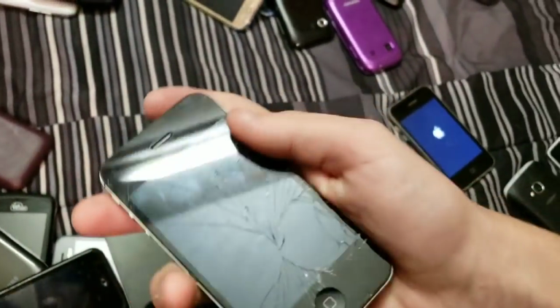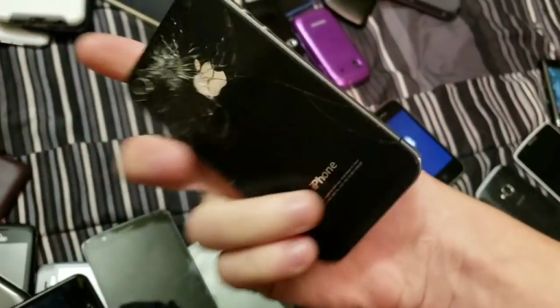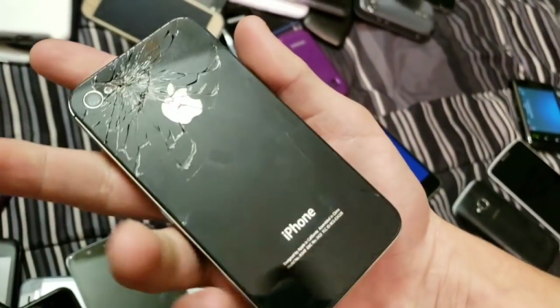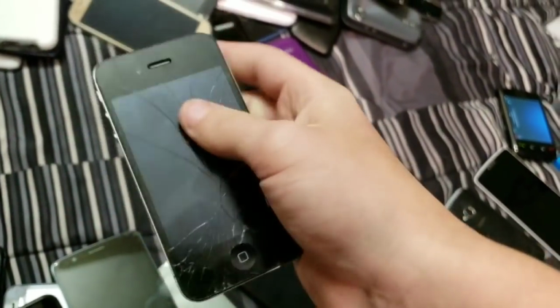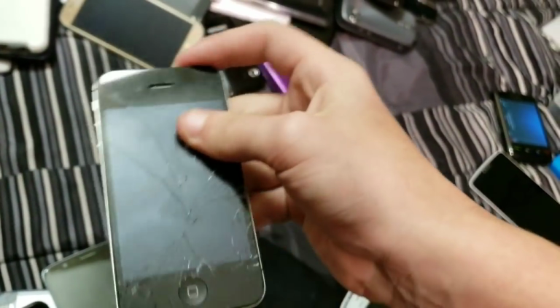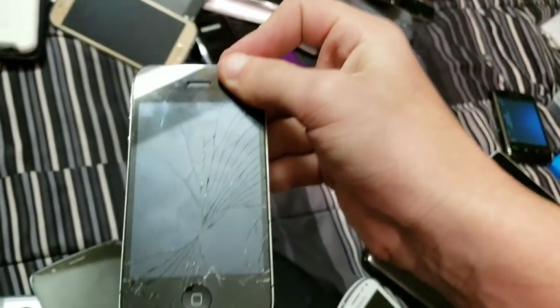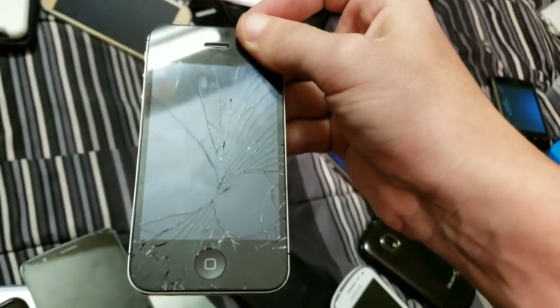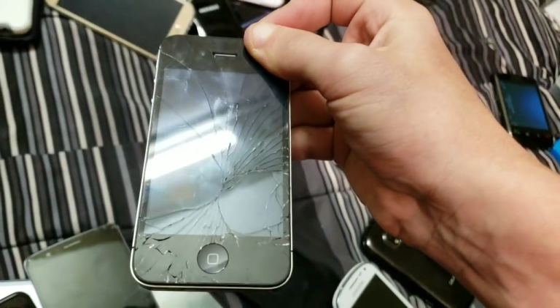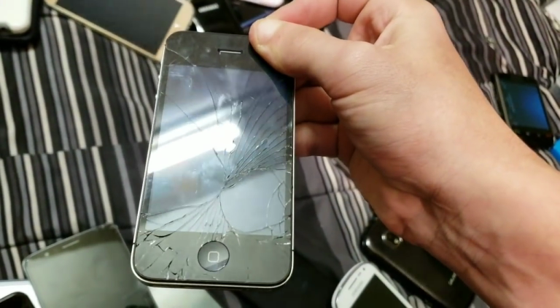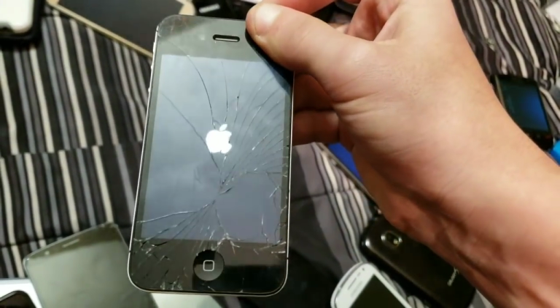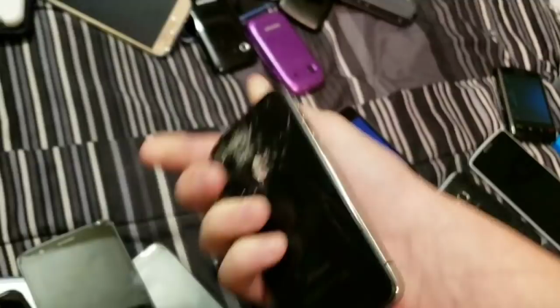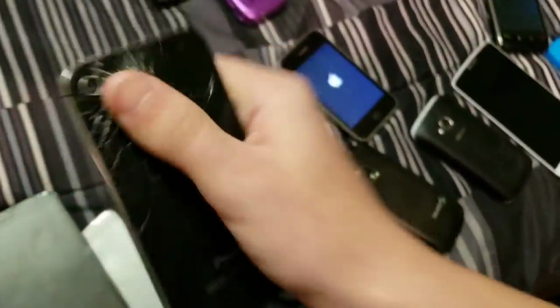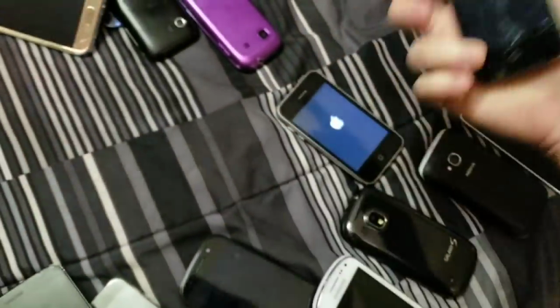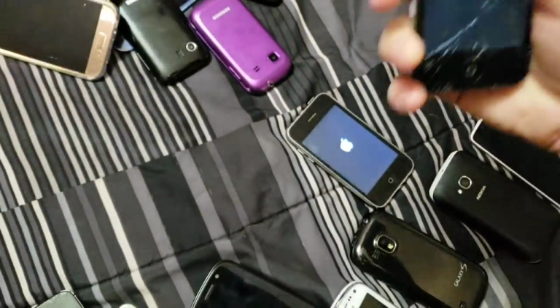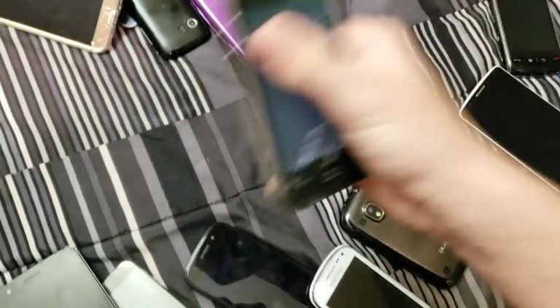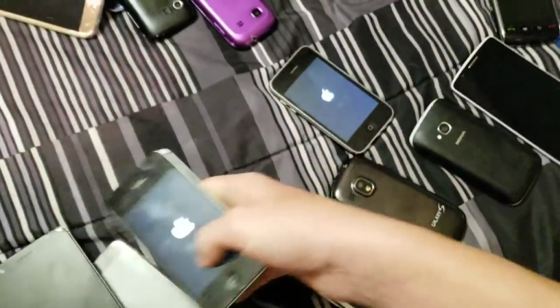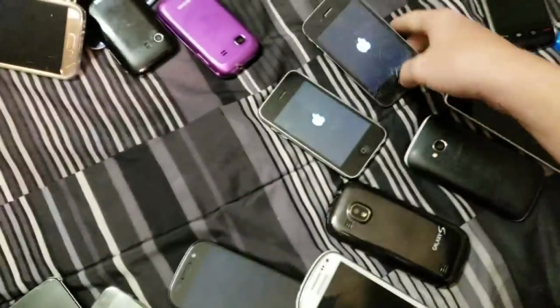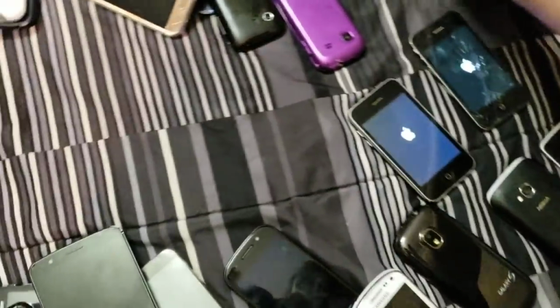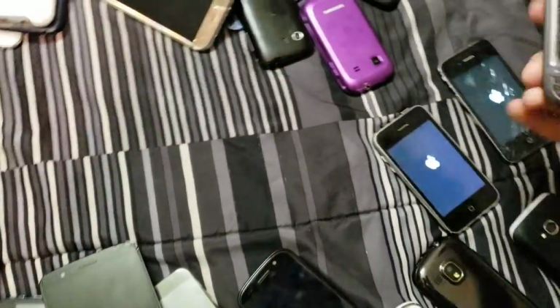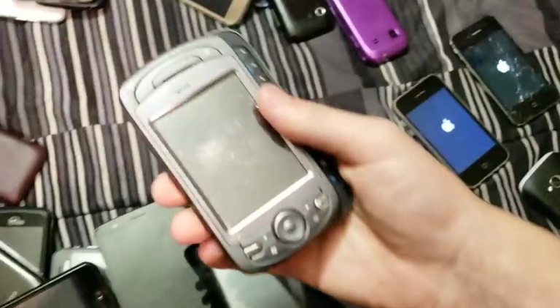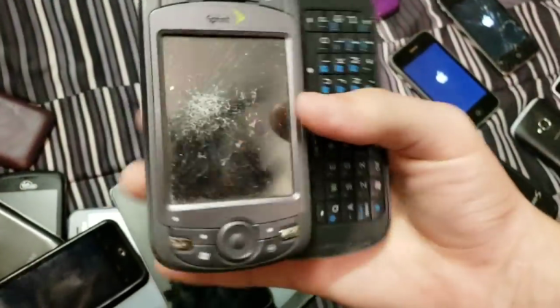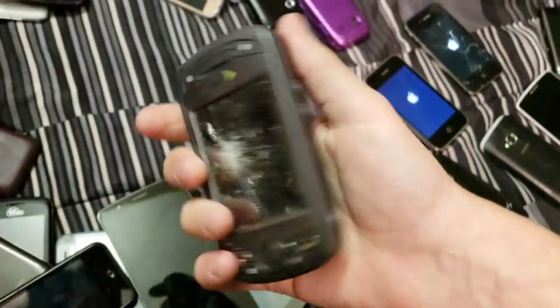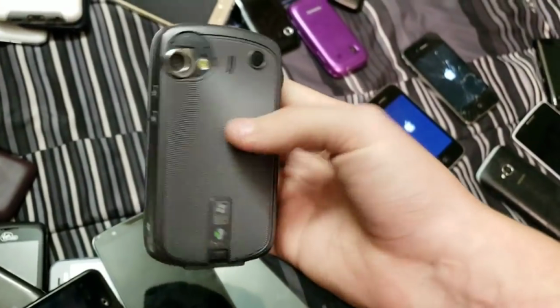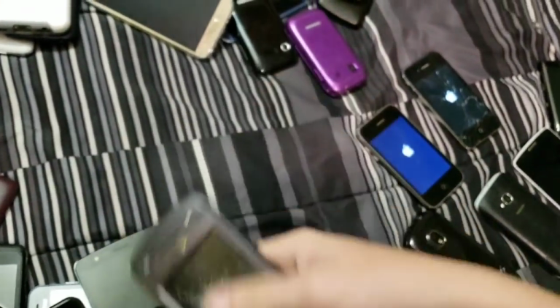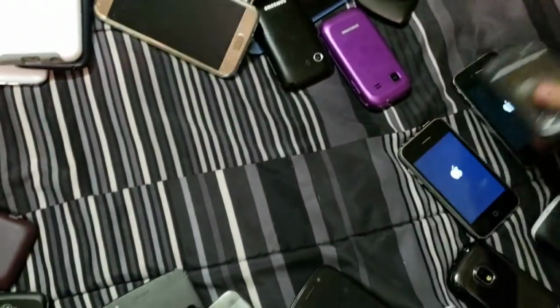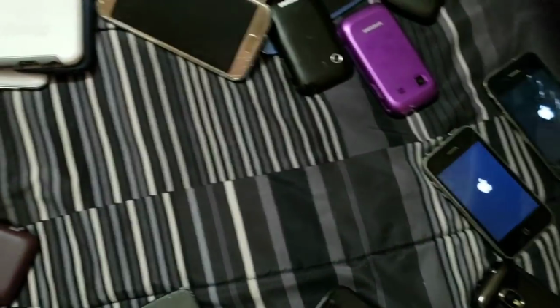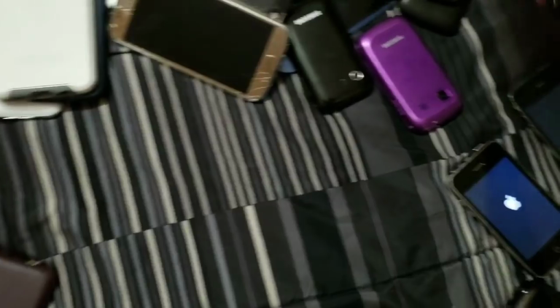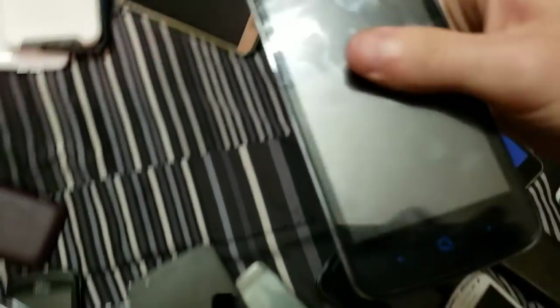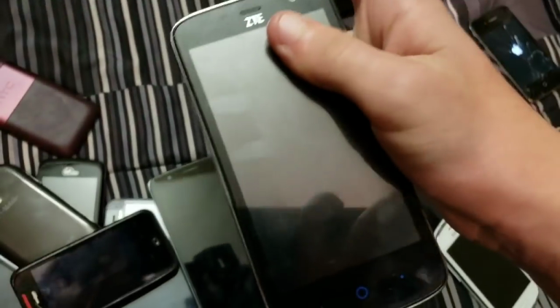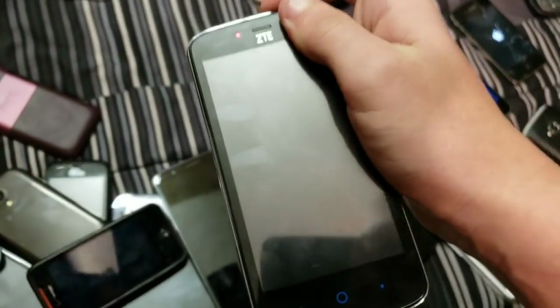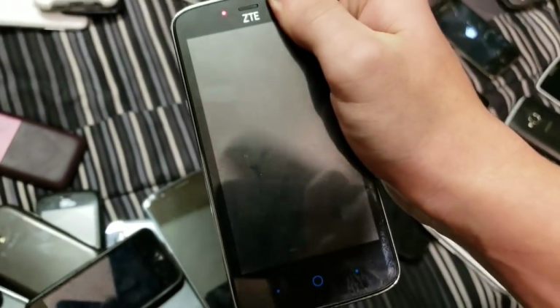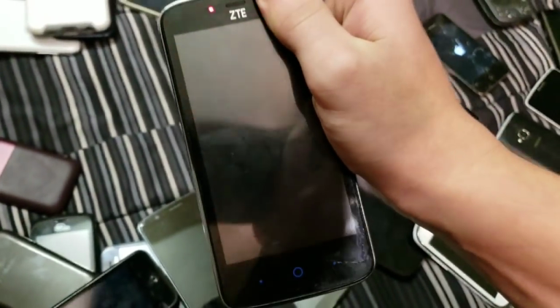Cracked front and back iPhone 4, 8 gigabyte, on 7.1.2. Here's this thing — it's demolished. ZTE Majesty Pro — dead.